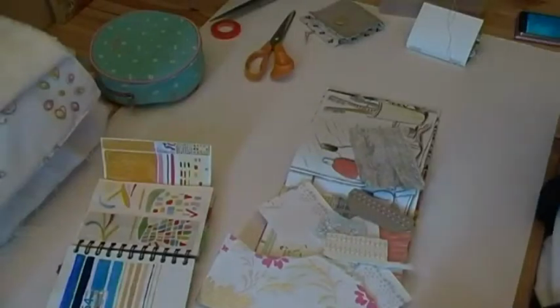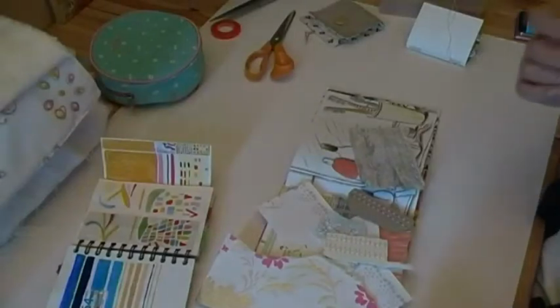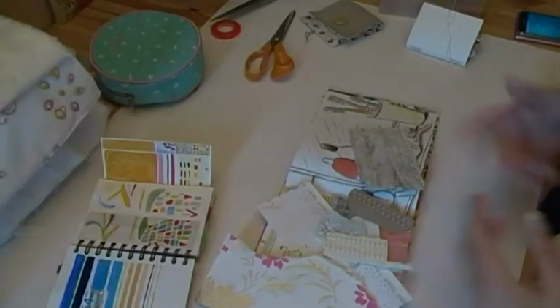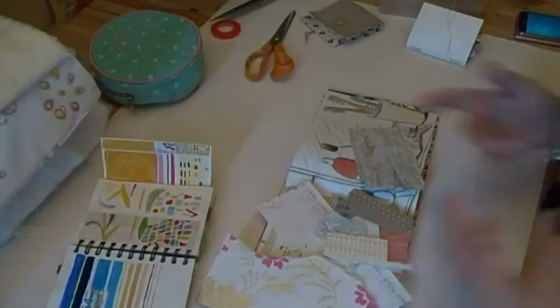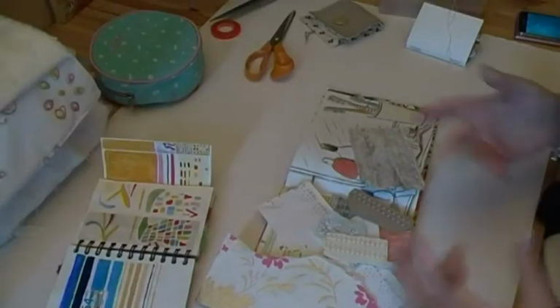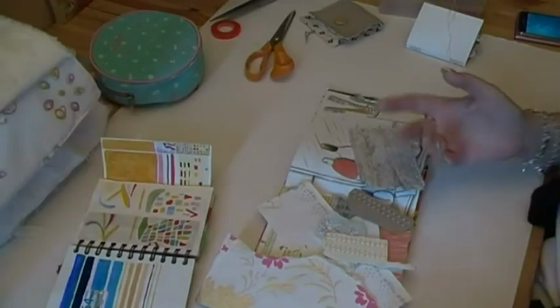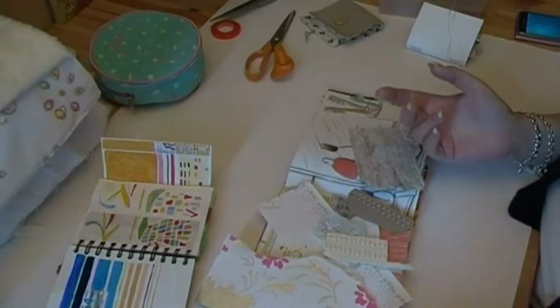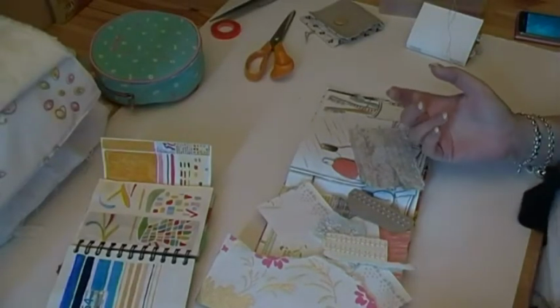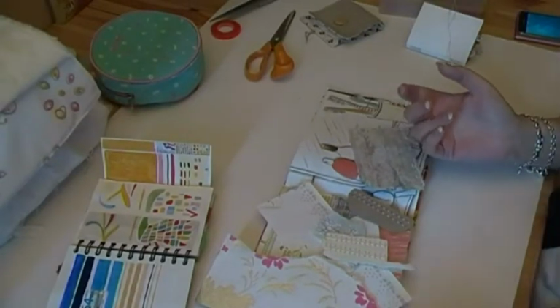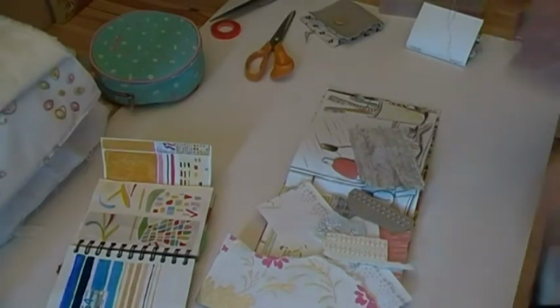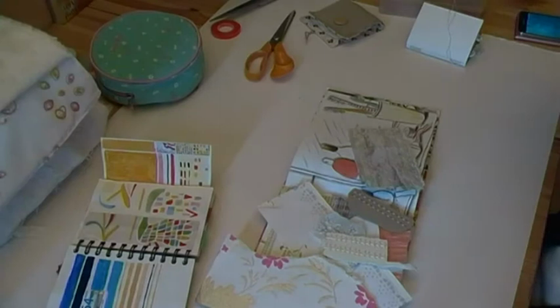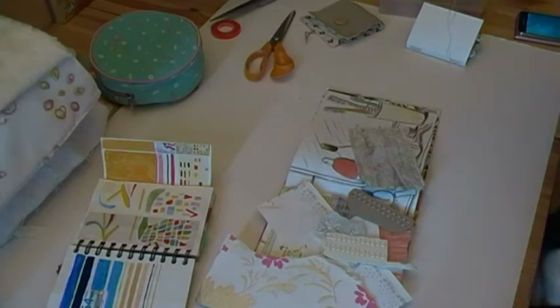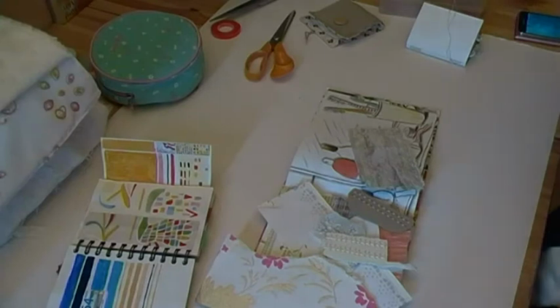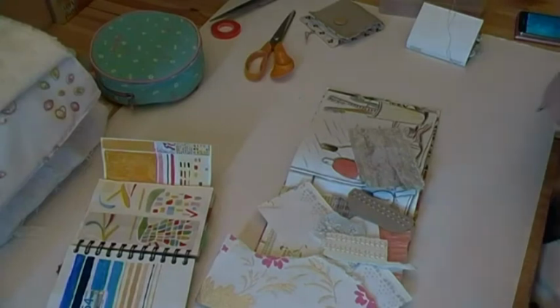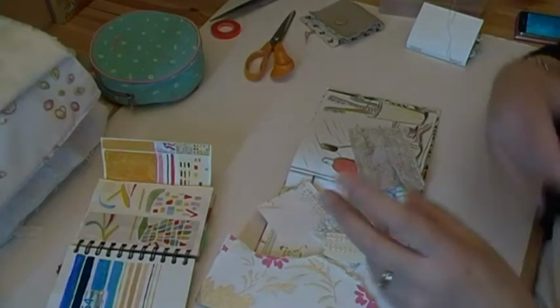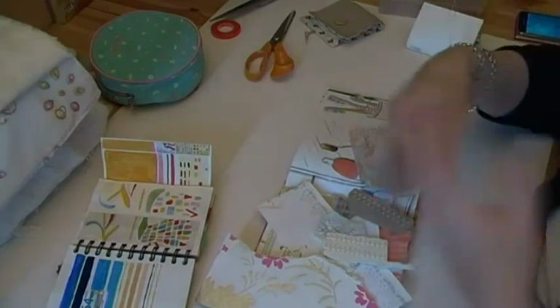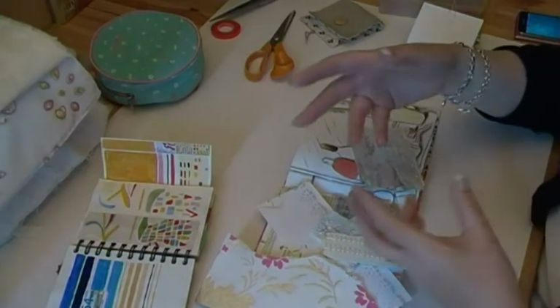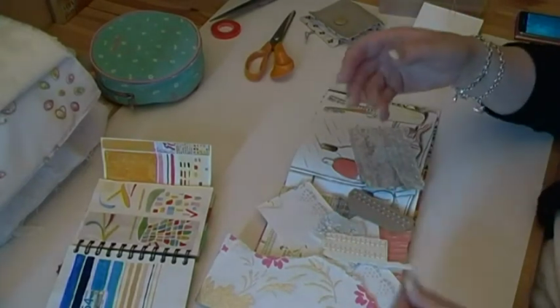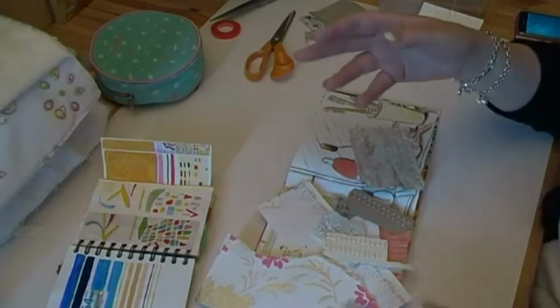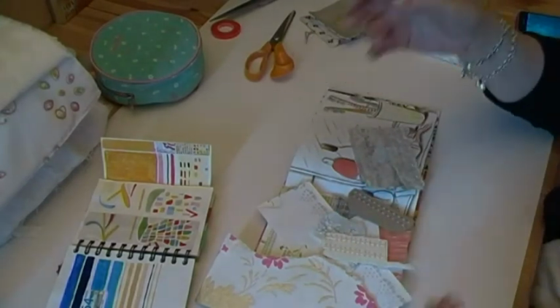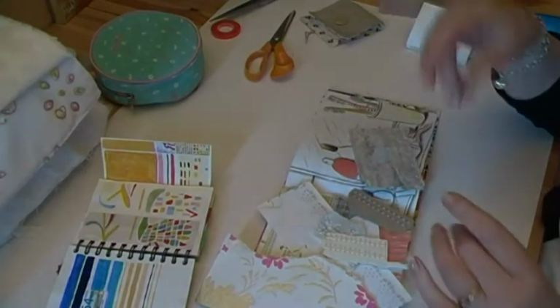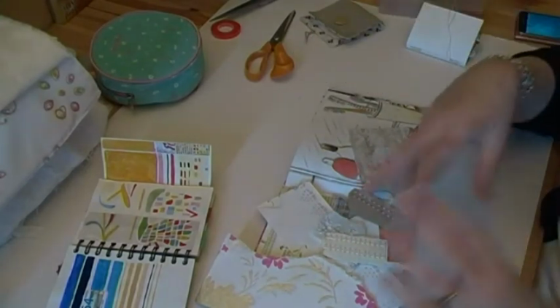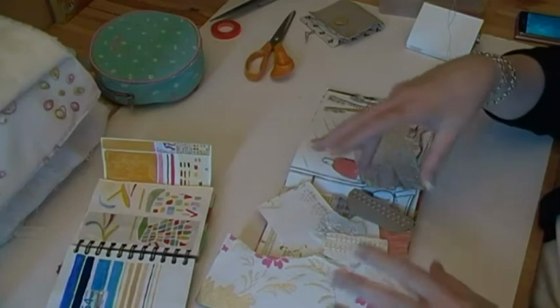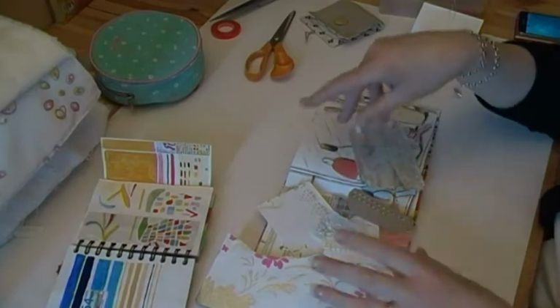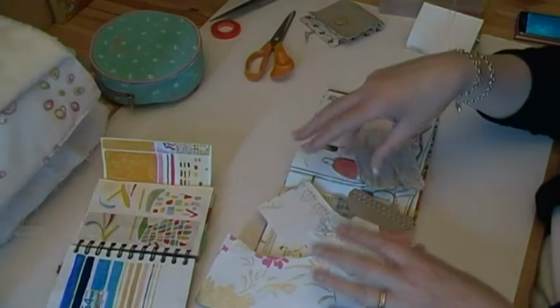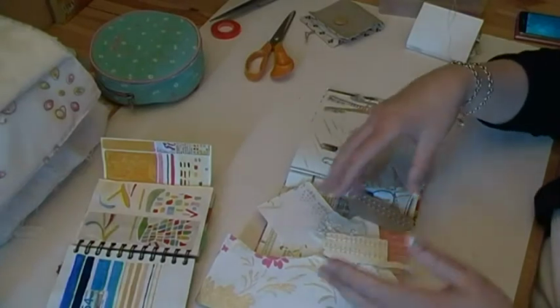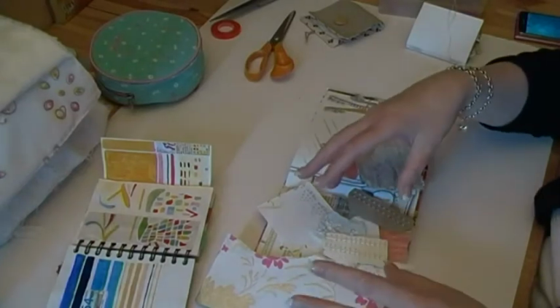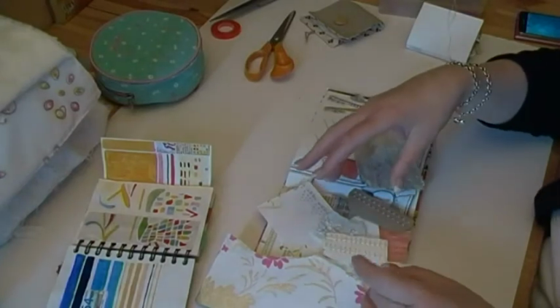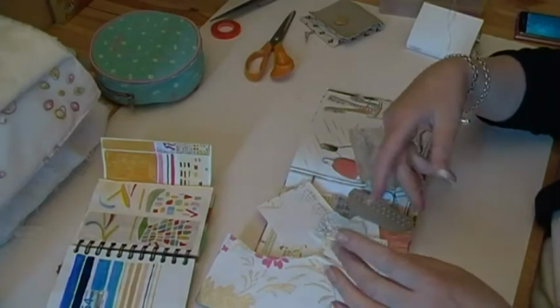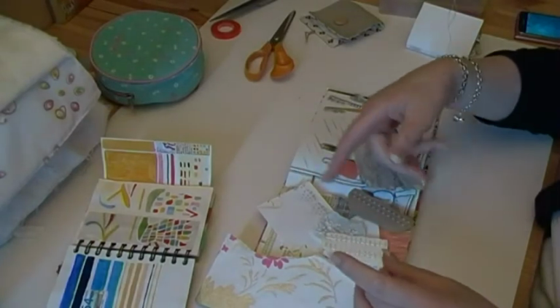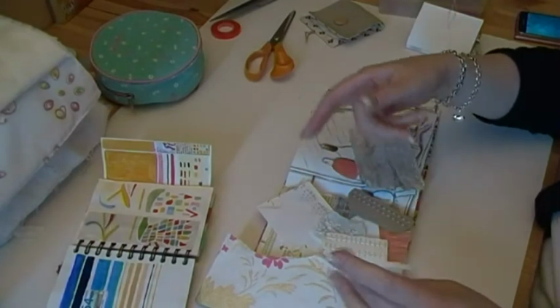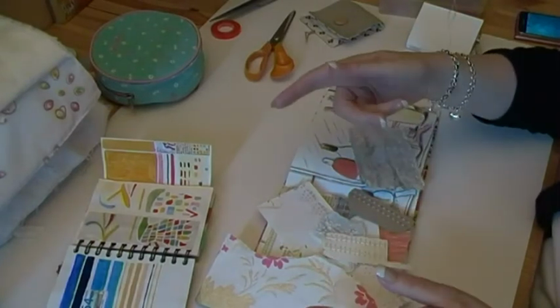Hi again. My little book post was really popular the other day - I can't believe how many hits I got on my blog that day. So to keep that ball rolling, hopefully, a quick video about another book and putting something together that doesn't necessarily involve stitch.